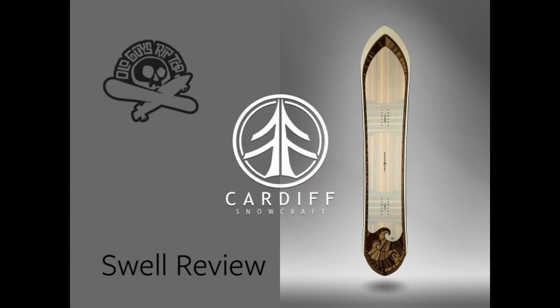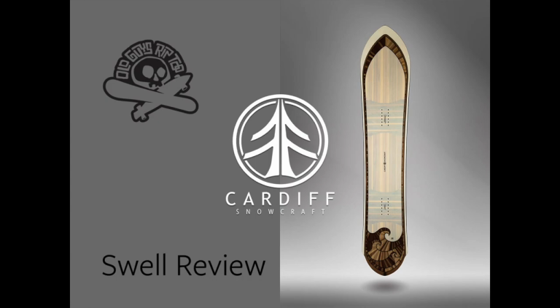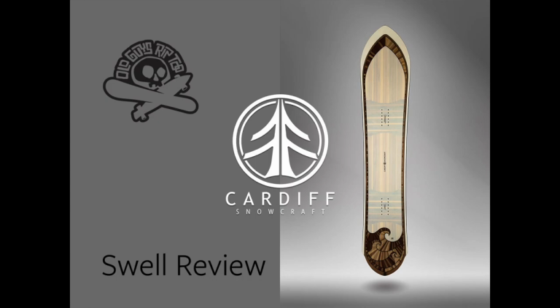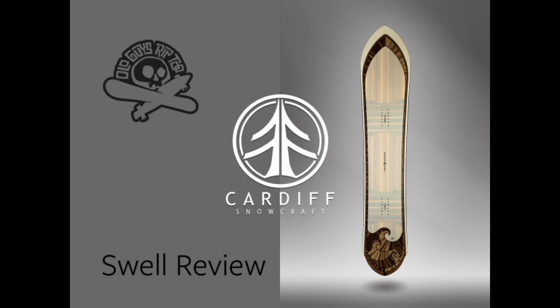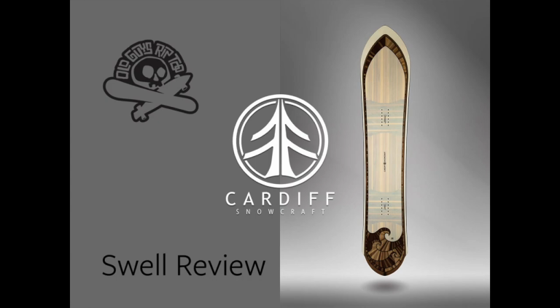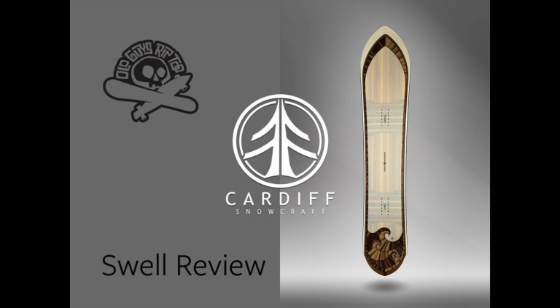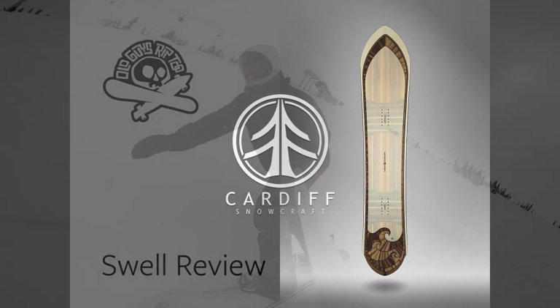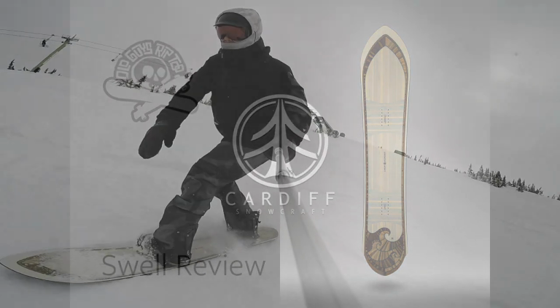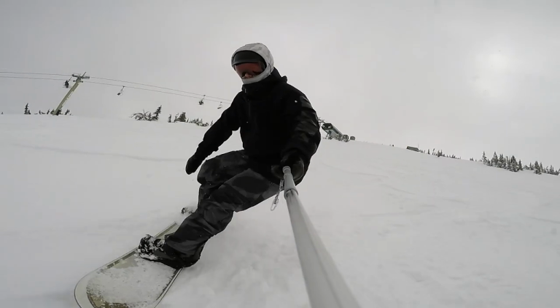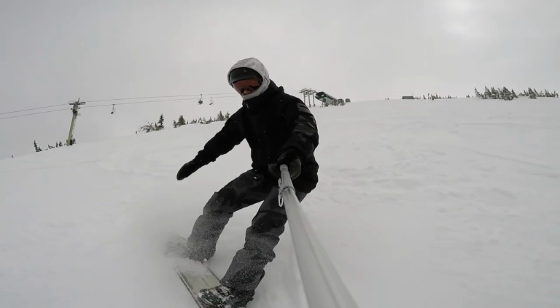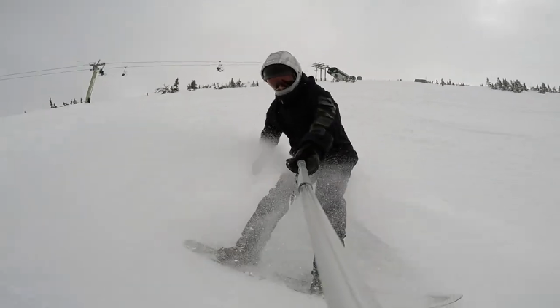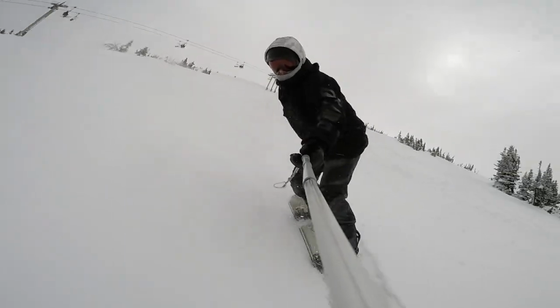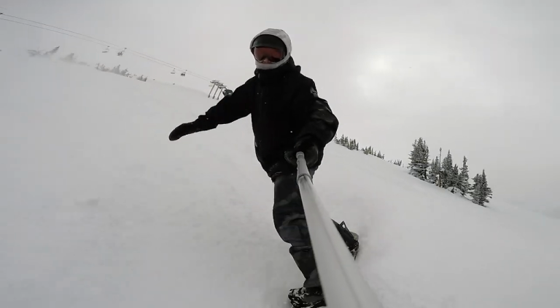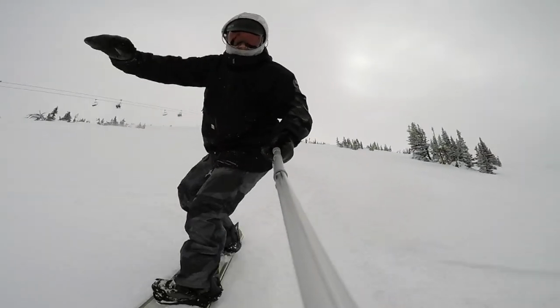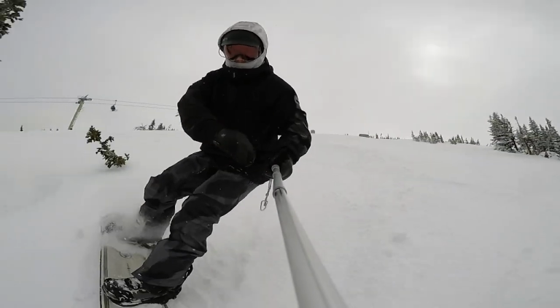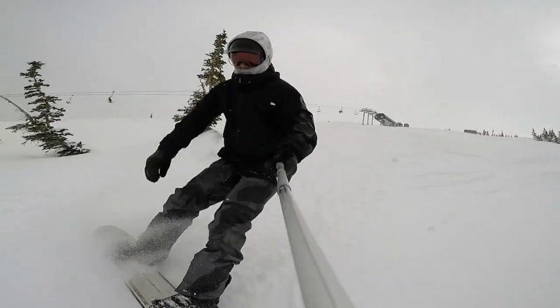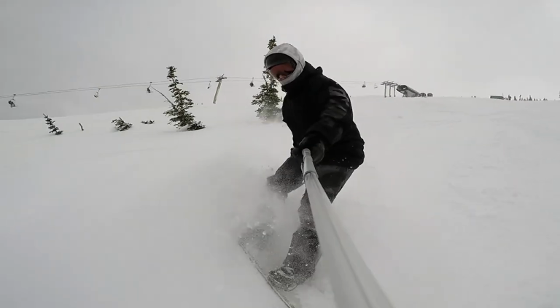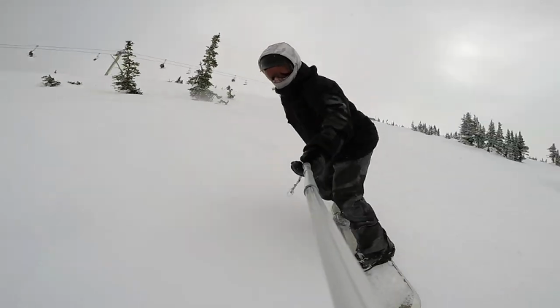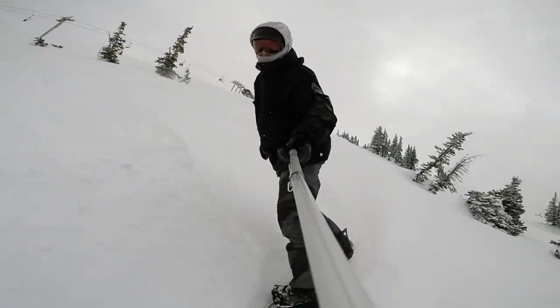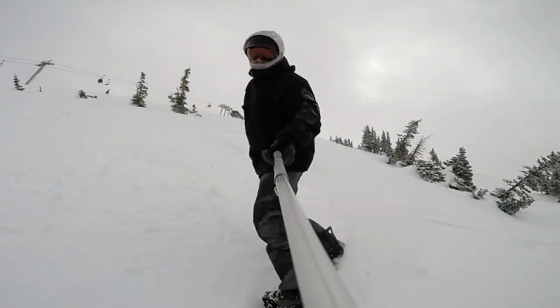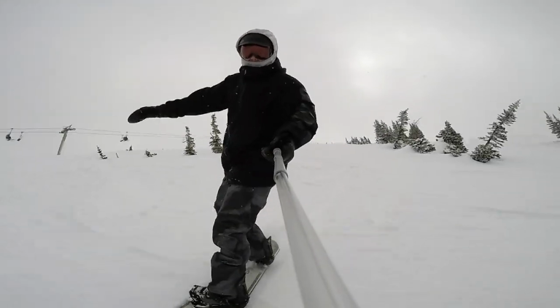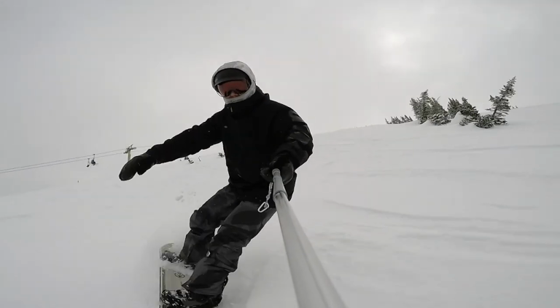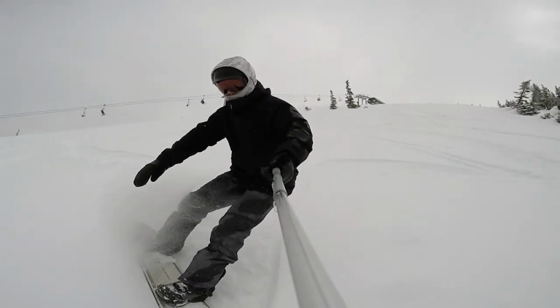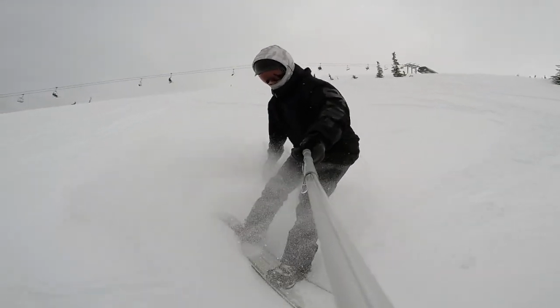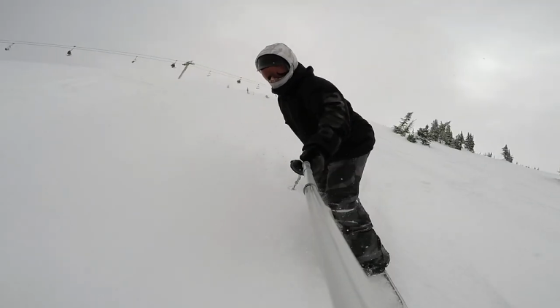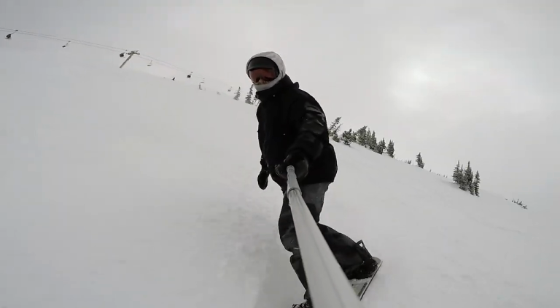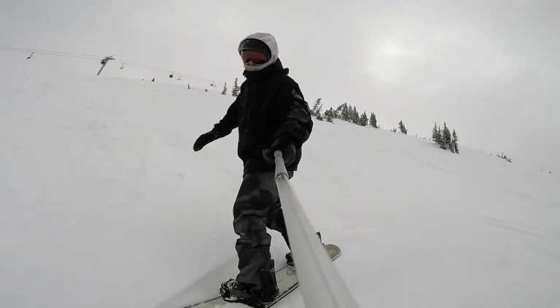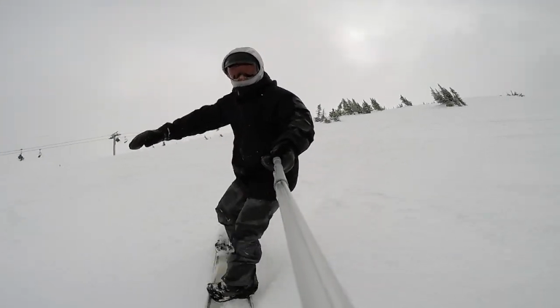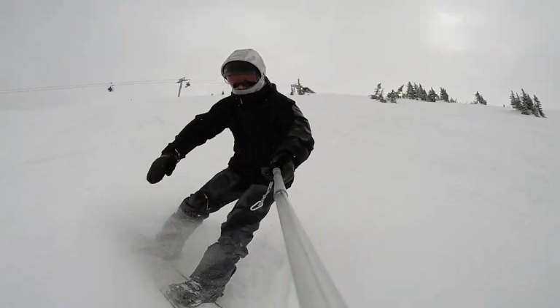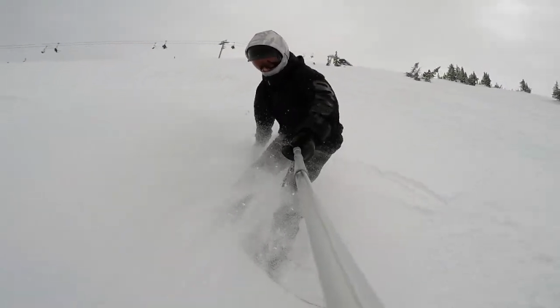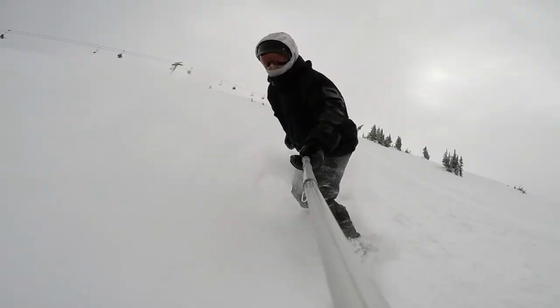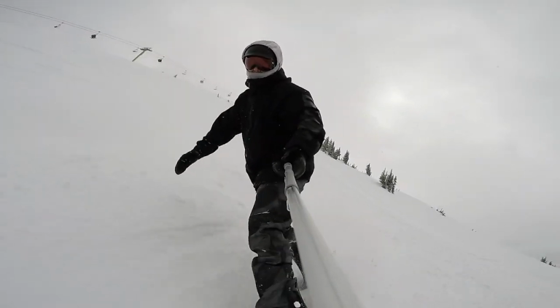The Cardiff Snowcraft Swell. The Swell is a unique board with an unmistakably fun shape that is extremely functional. The Swell uses Cardiff's half camber technology, which places camber where it's necessary and then uses a gradual rocker everywhere else.